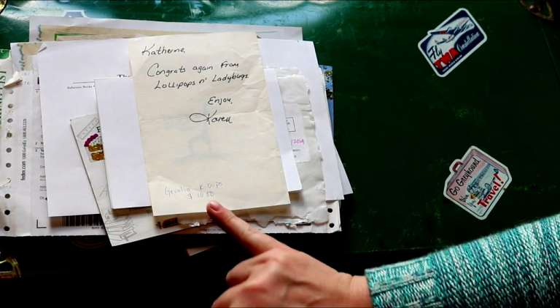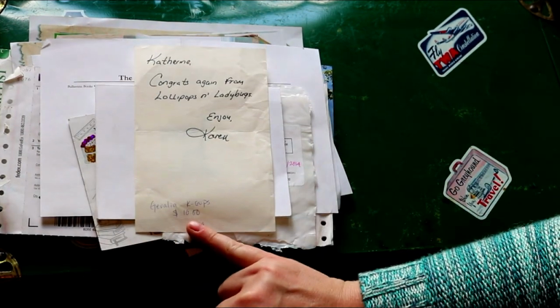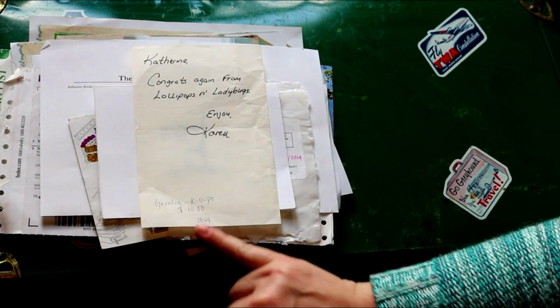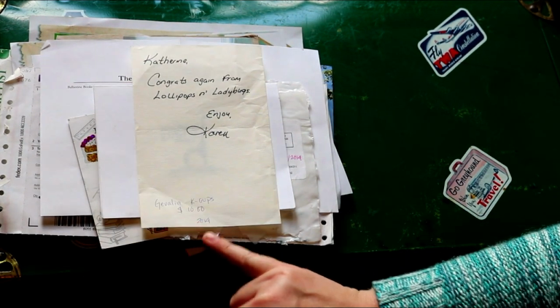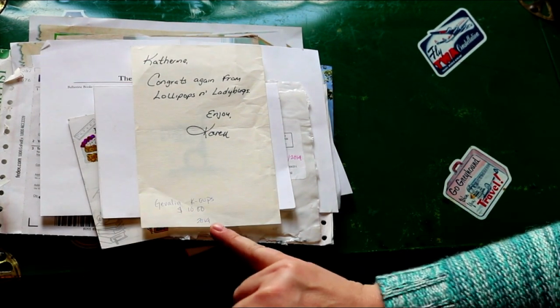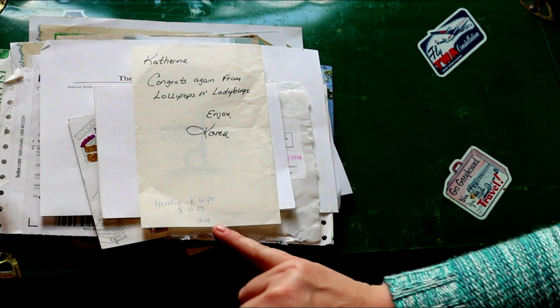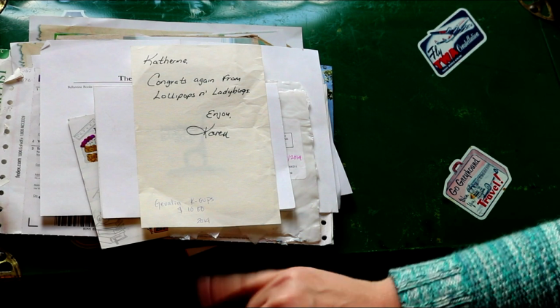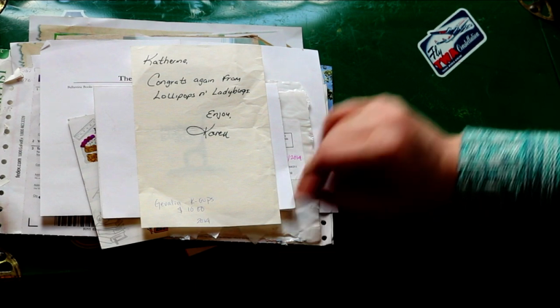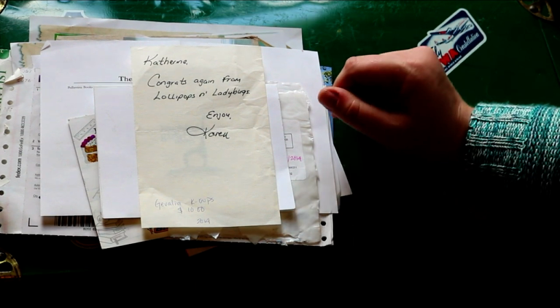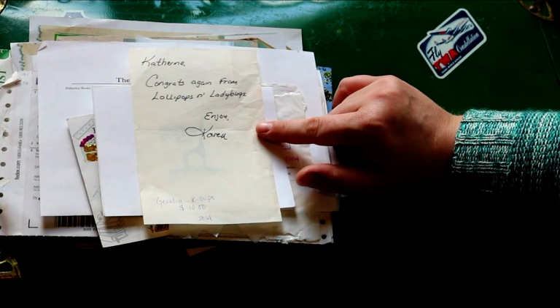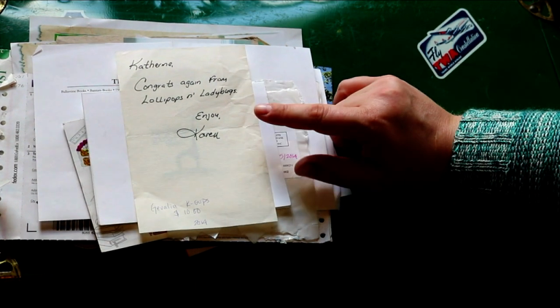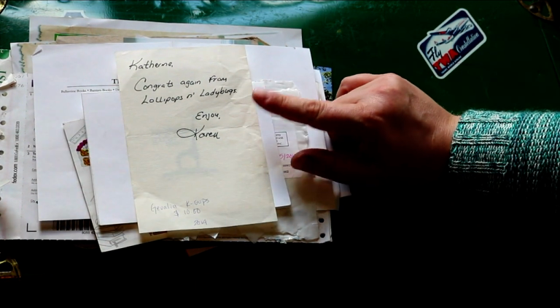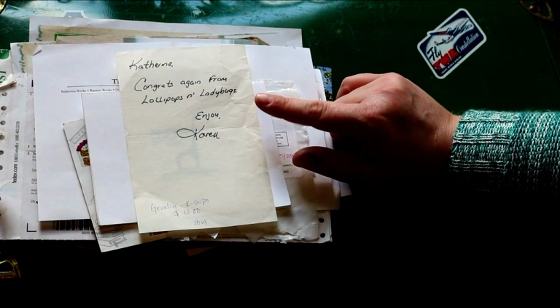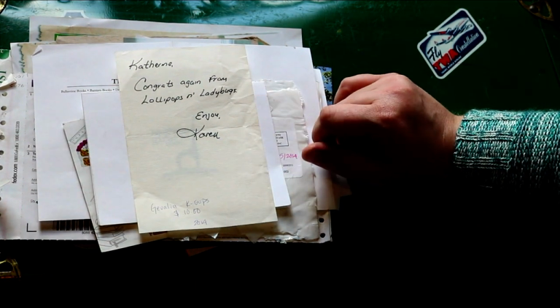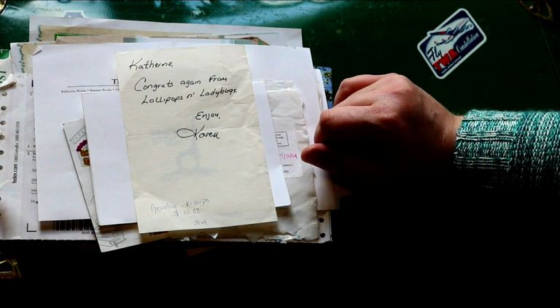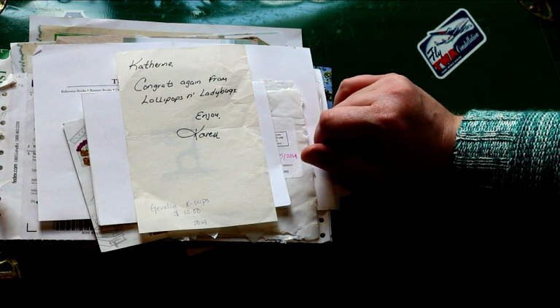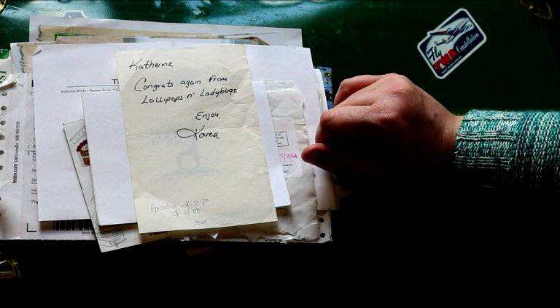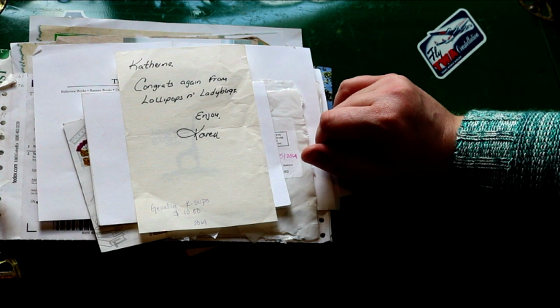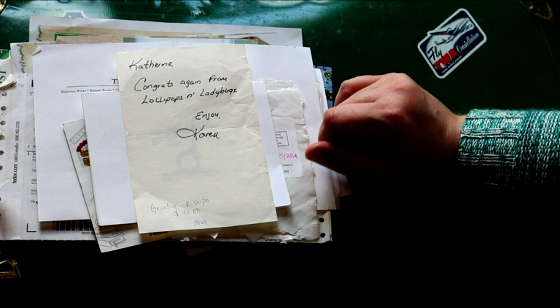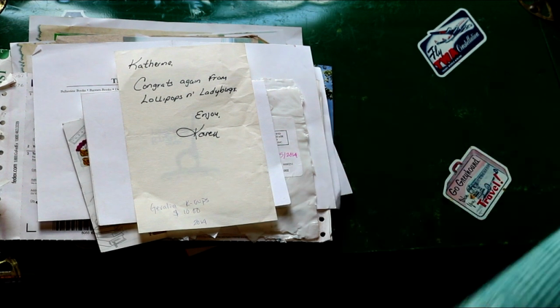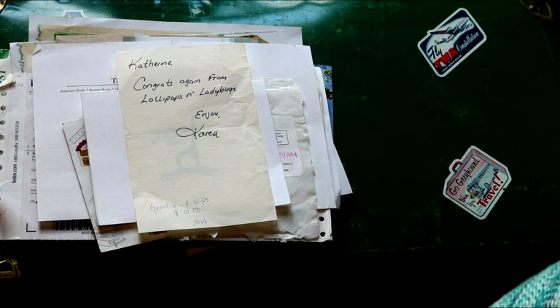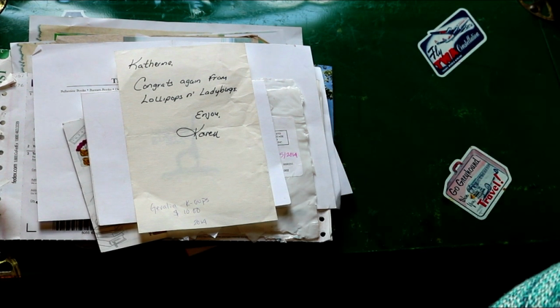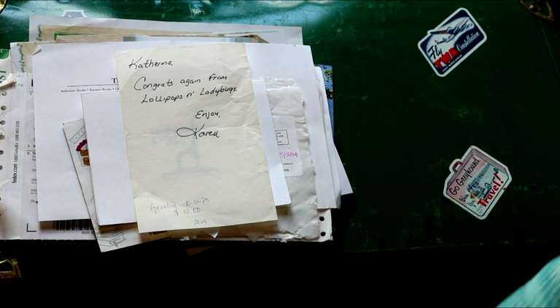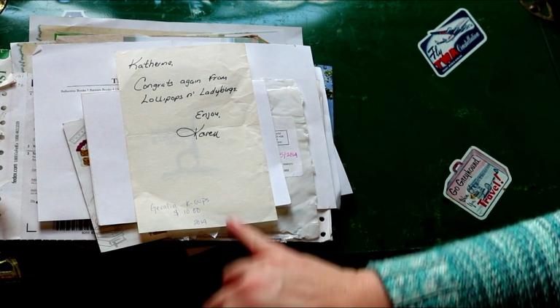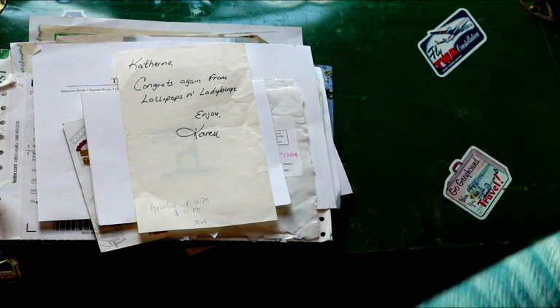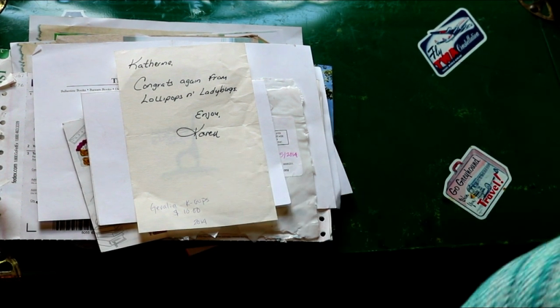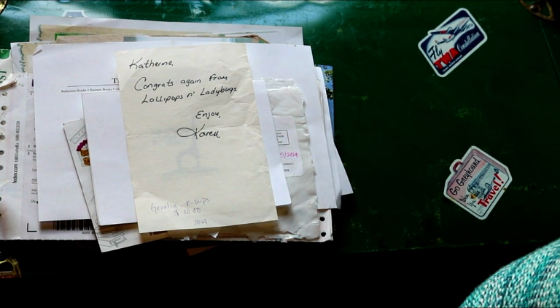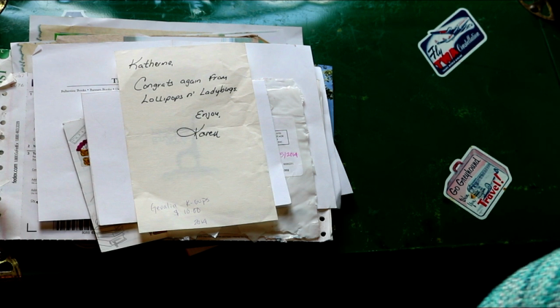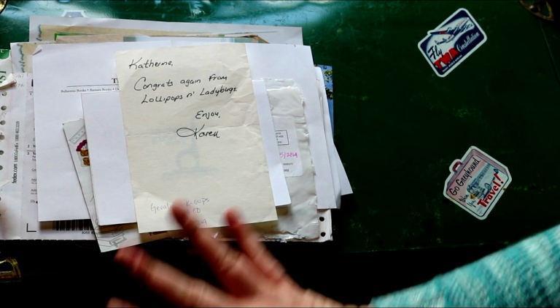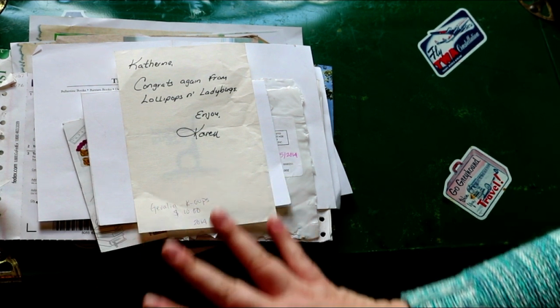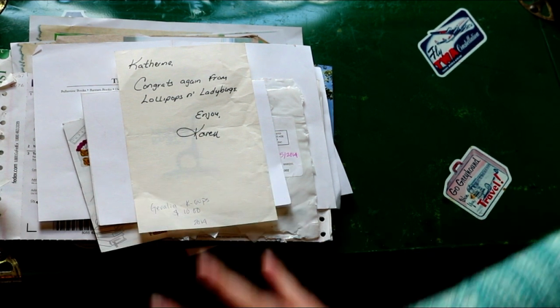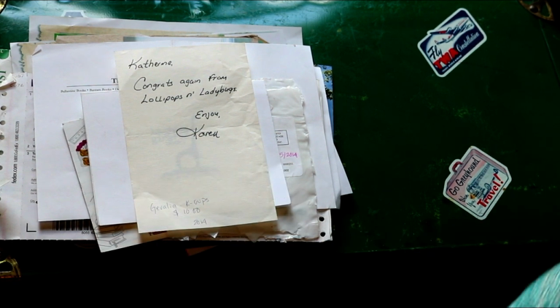I wrote on here K-Cups — we won a coupon for K-Cups. And then Lollipops and Ladybugs — that blog, I believe that was some sort of makeup order. This is 2014, so it's a little hard to remember, but it was some kind of beauty product.